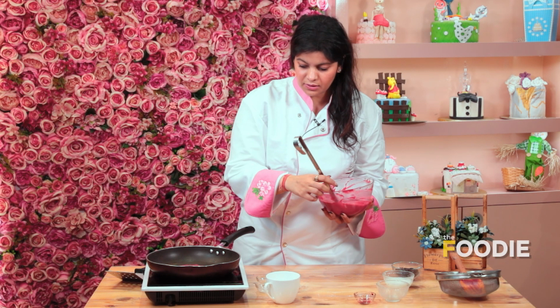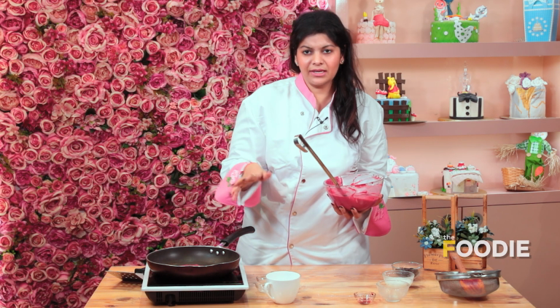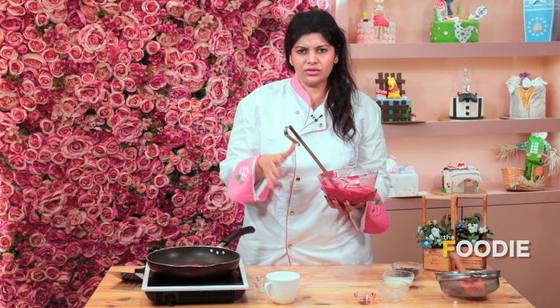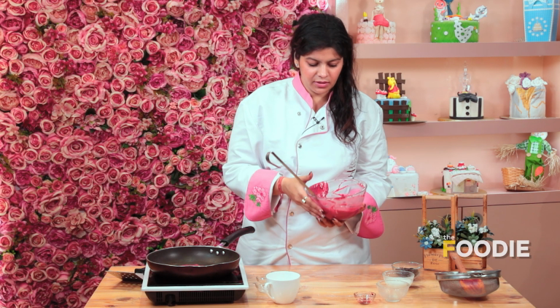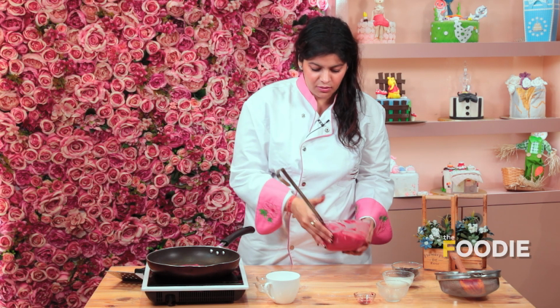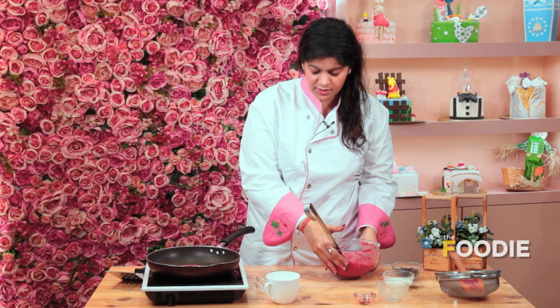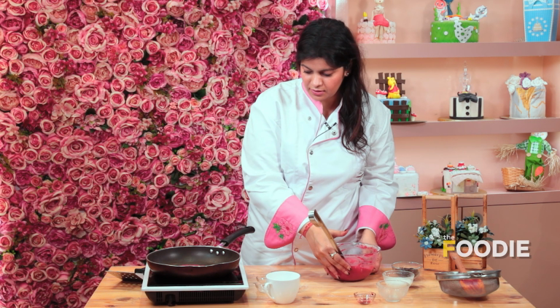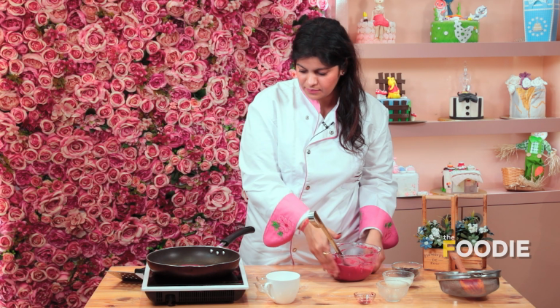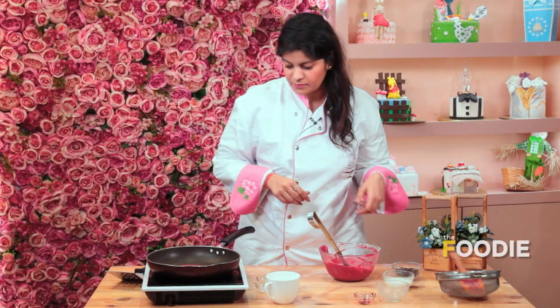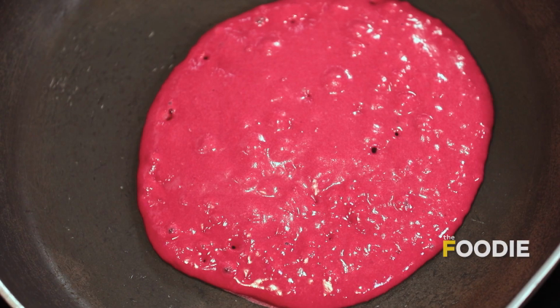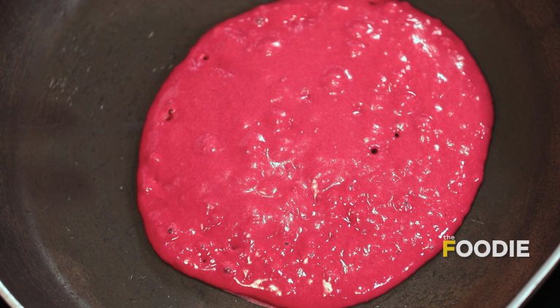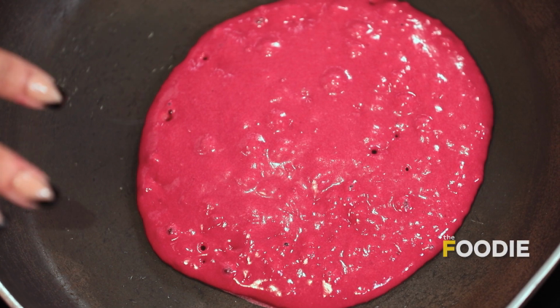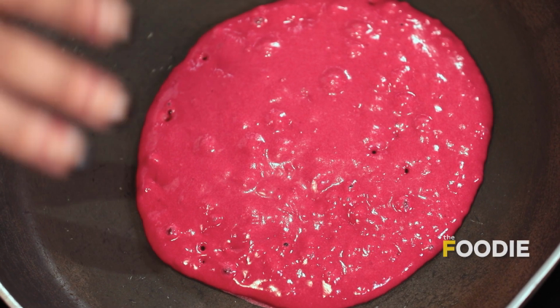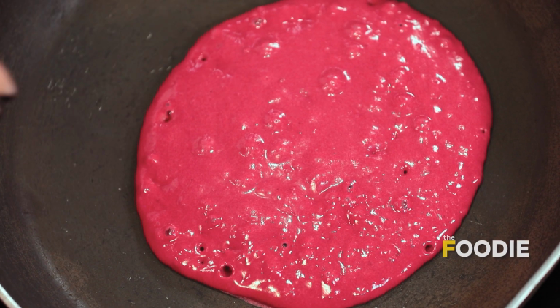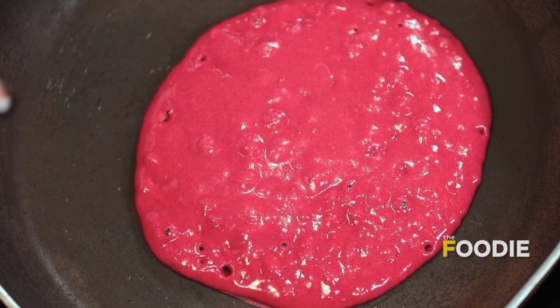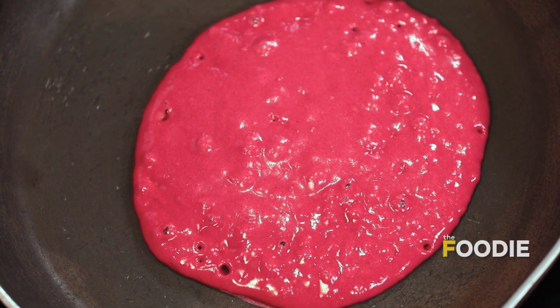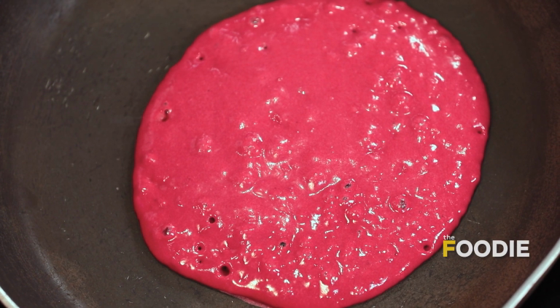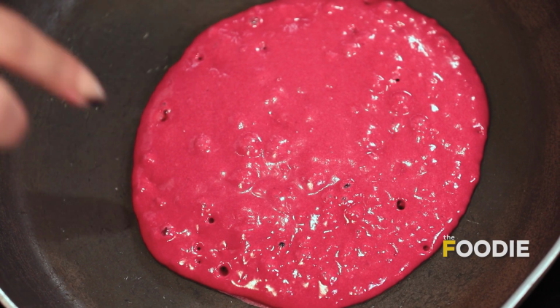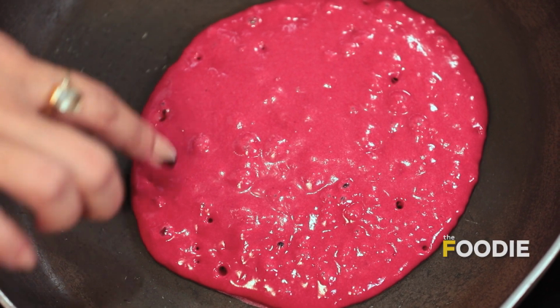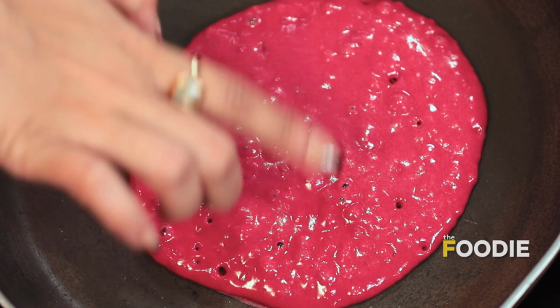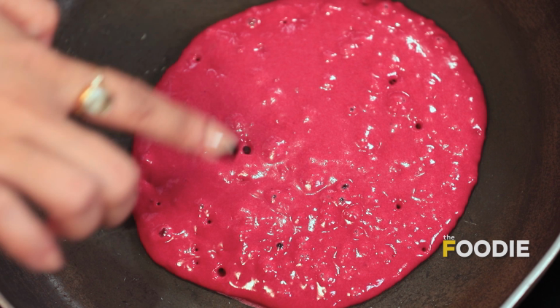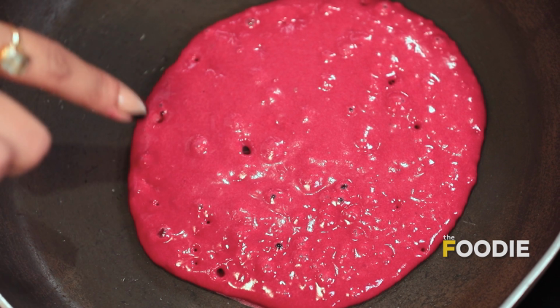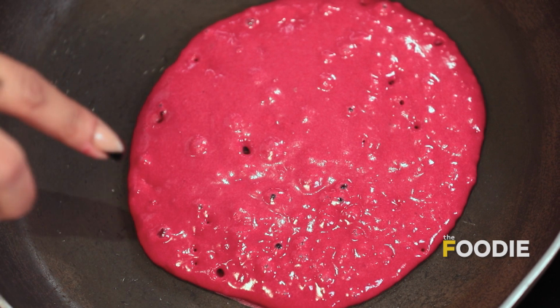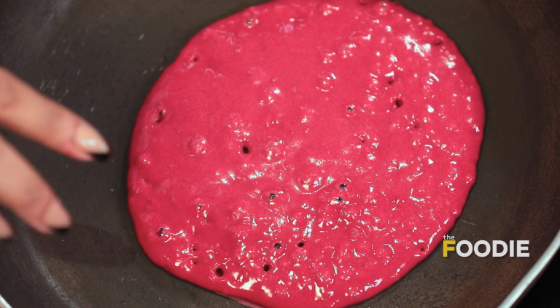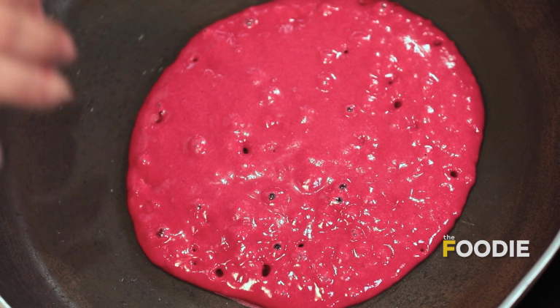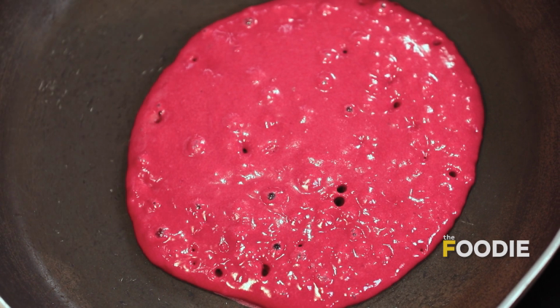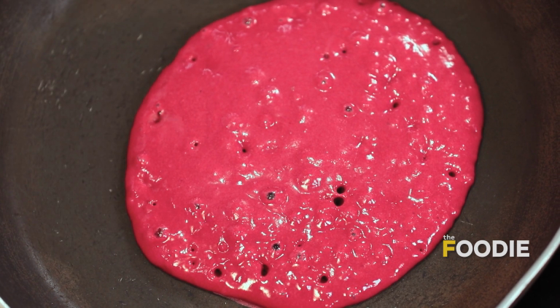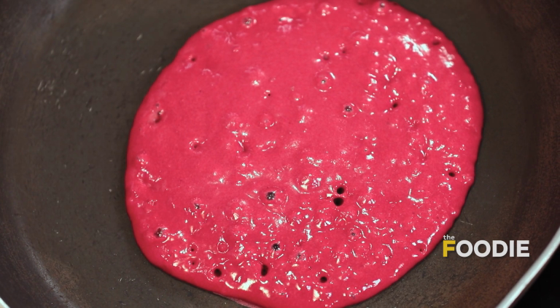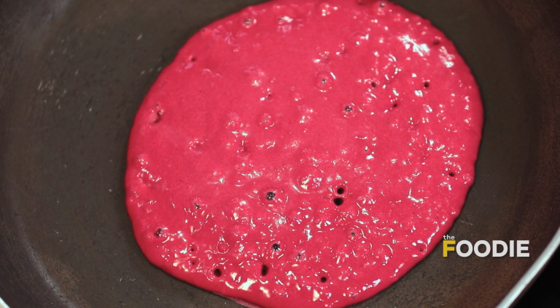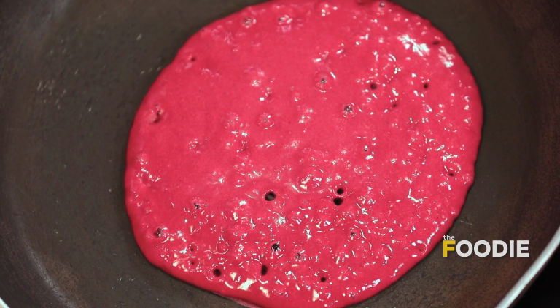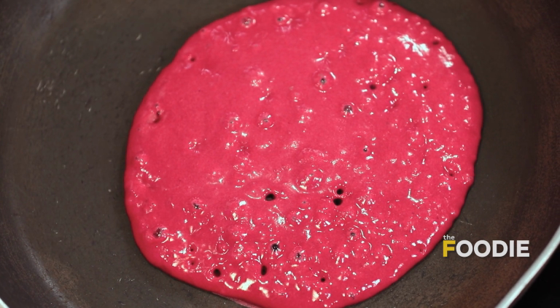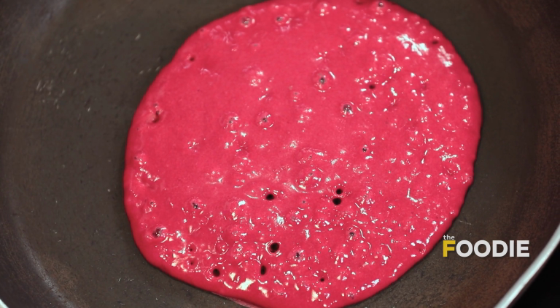This will take at least two minutes on one side. Now a very good way to see if your pancakes are done from one side is that the bubbles start popping. And once the bubbles start popping, that means it is almost done from one side.